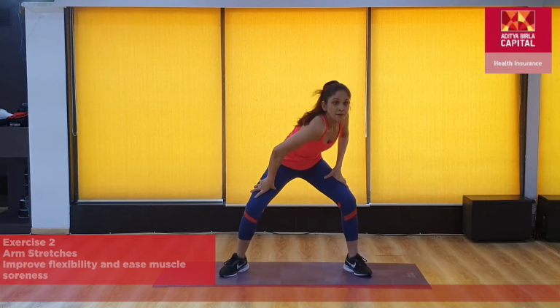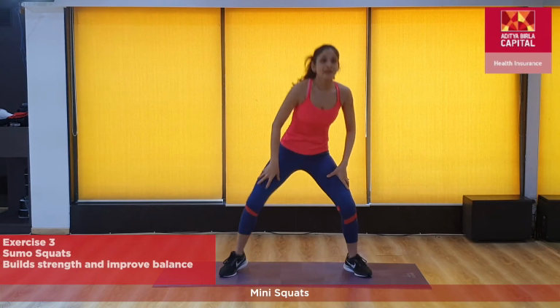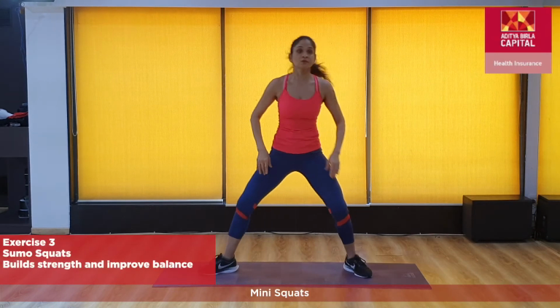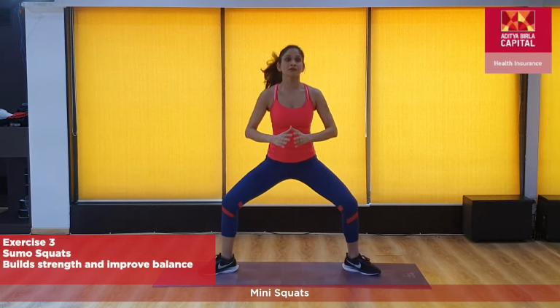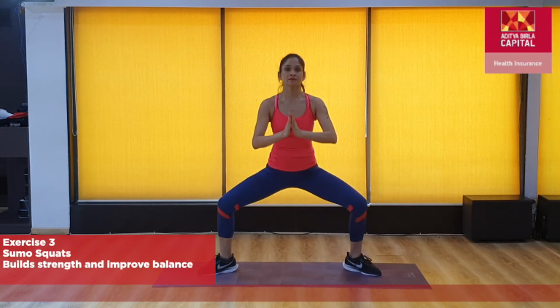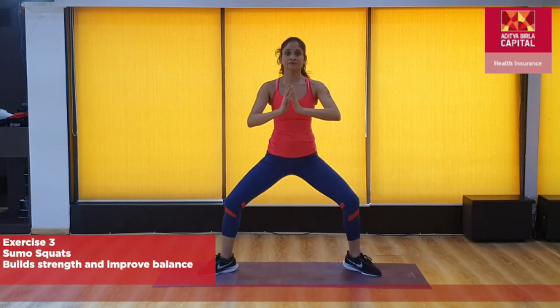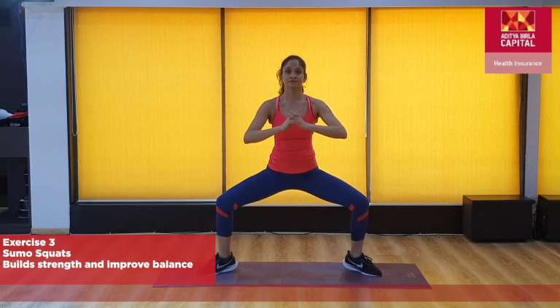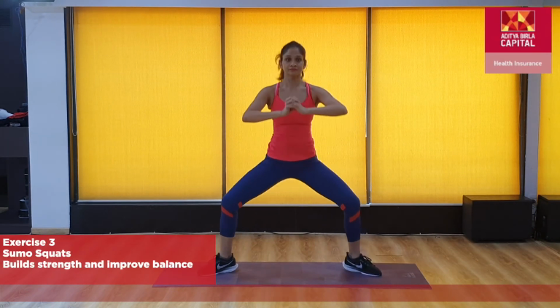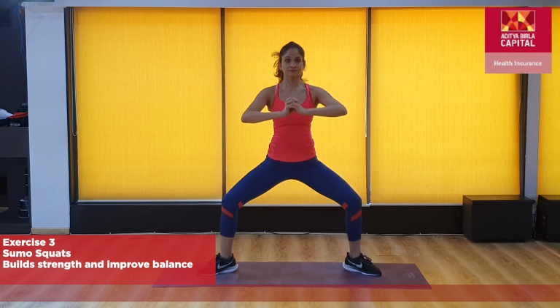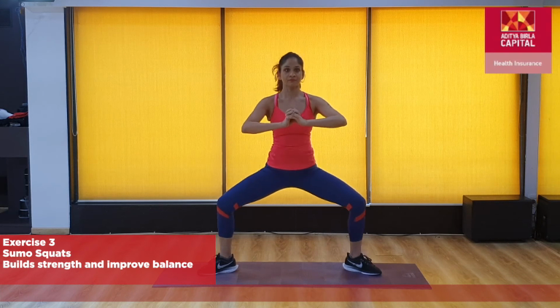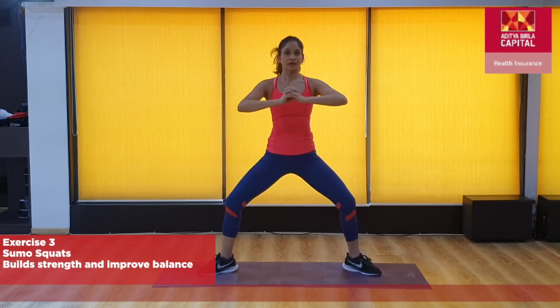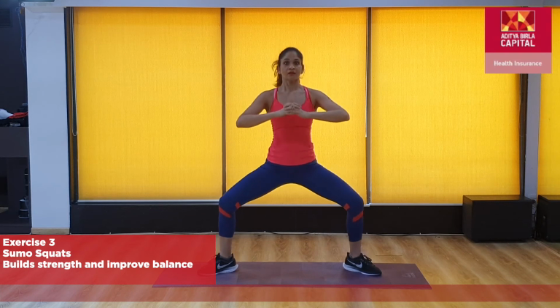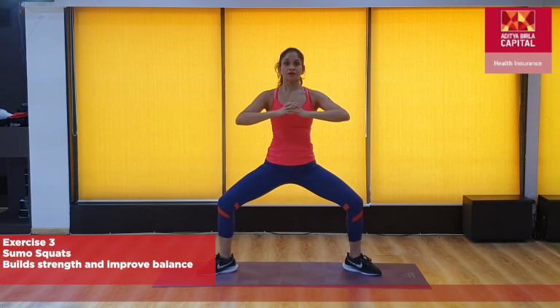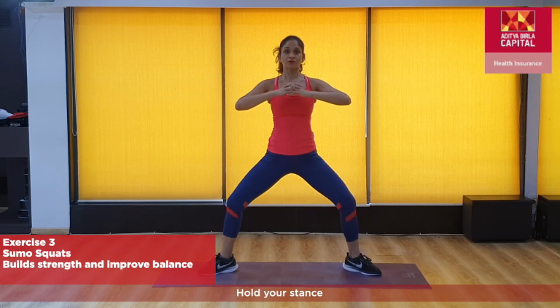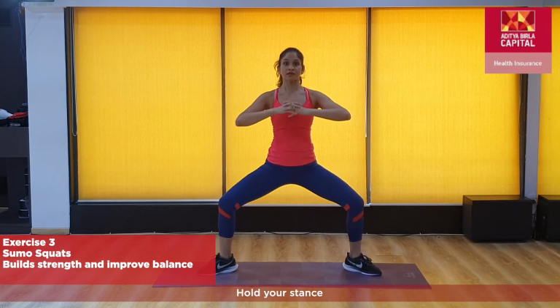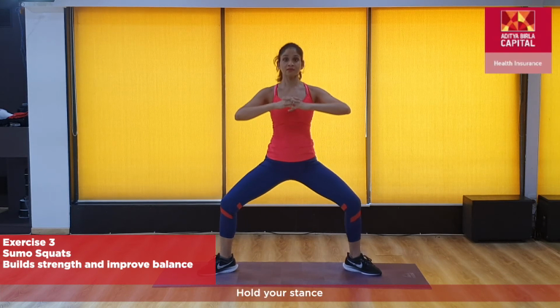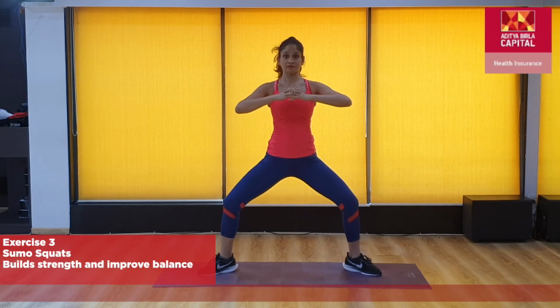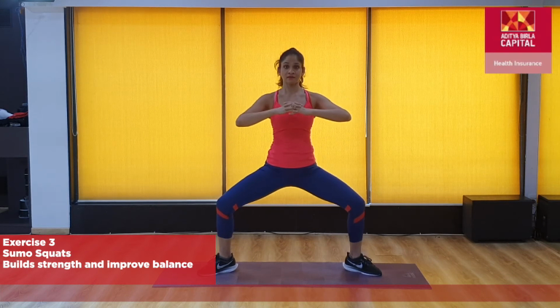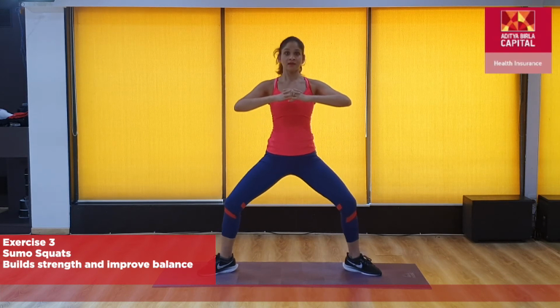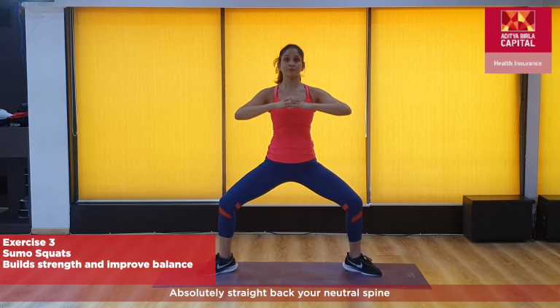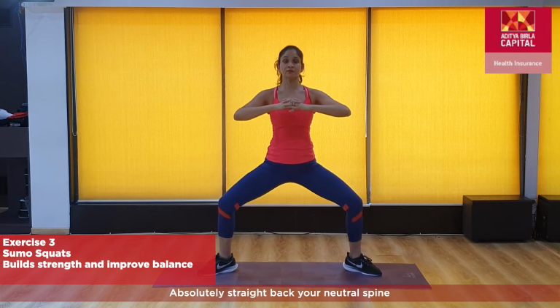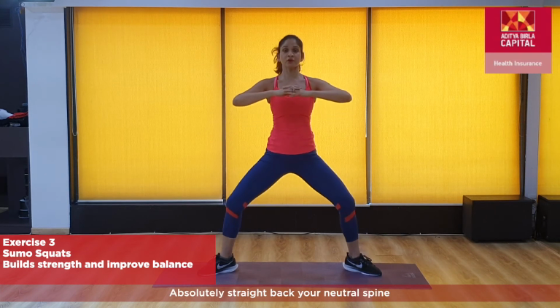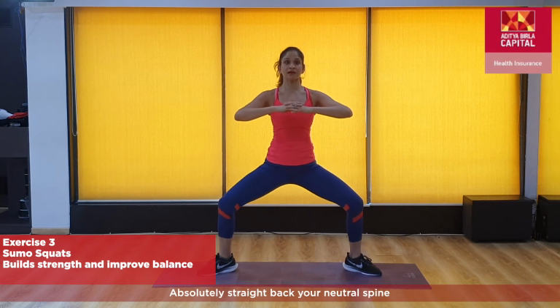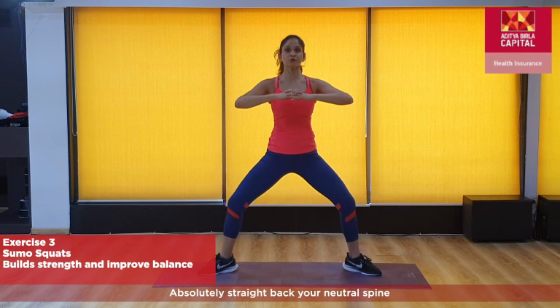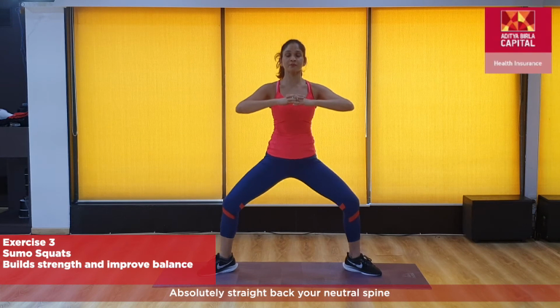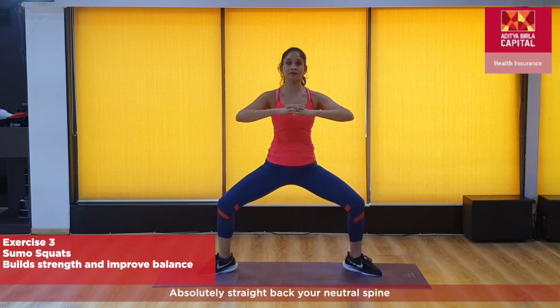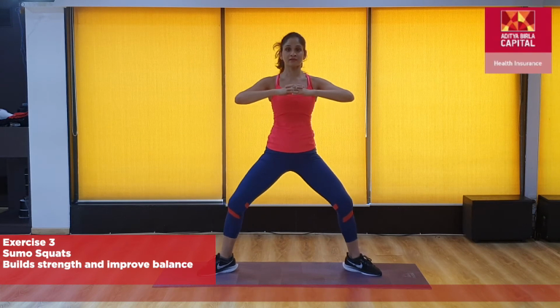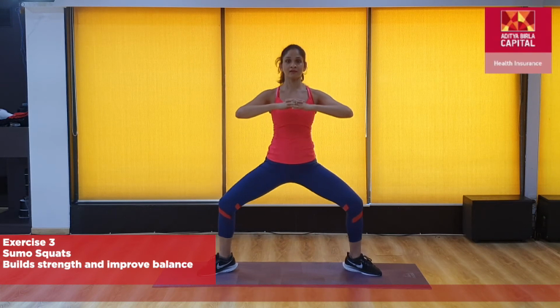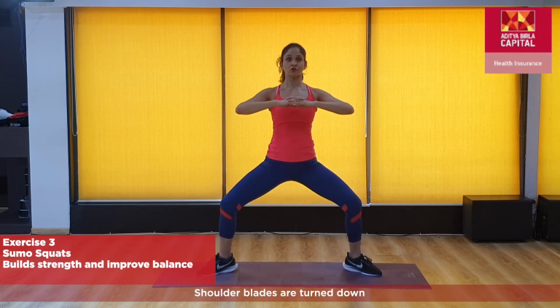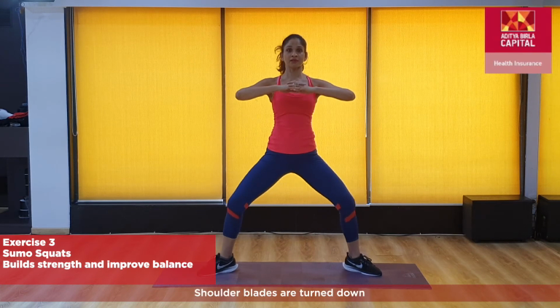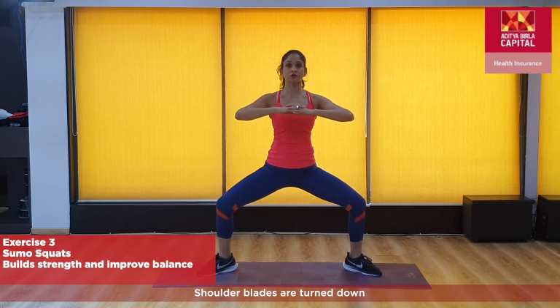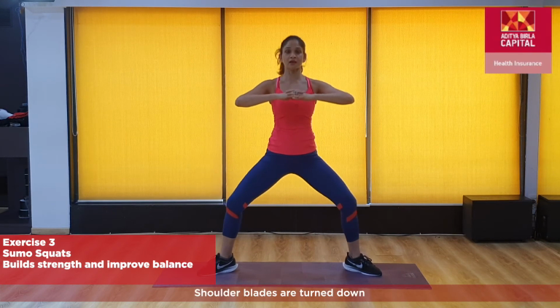Now we need squats. Hold your stance, absolutely straight back in neutral spine, shoulder blades drawn down.